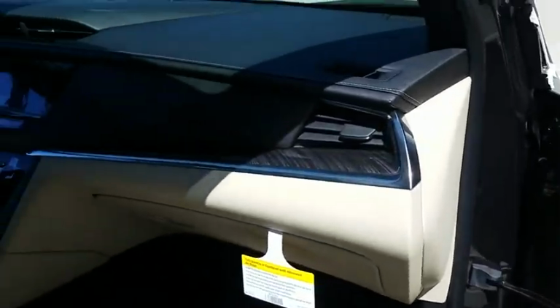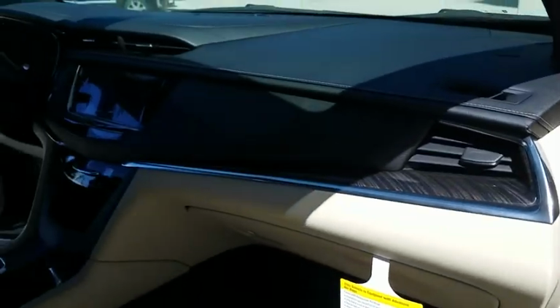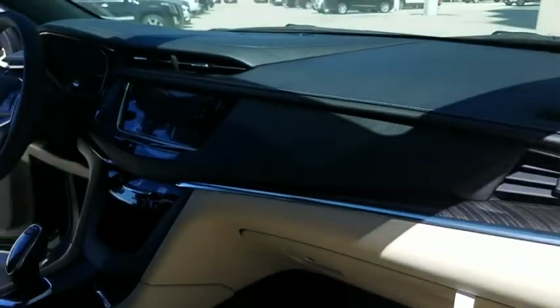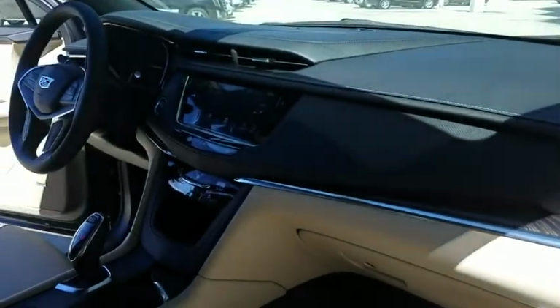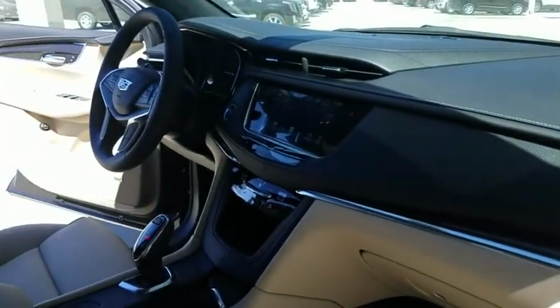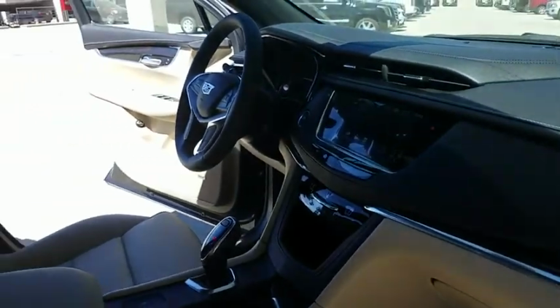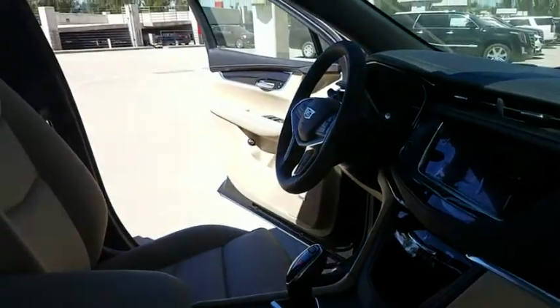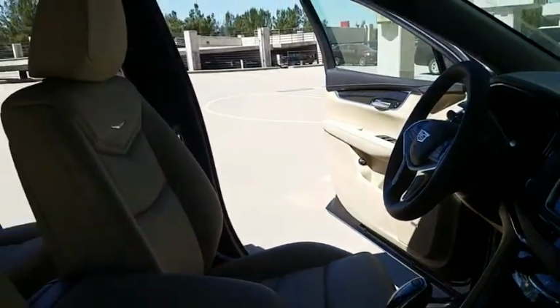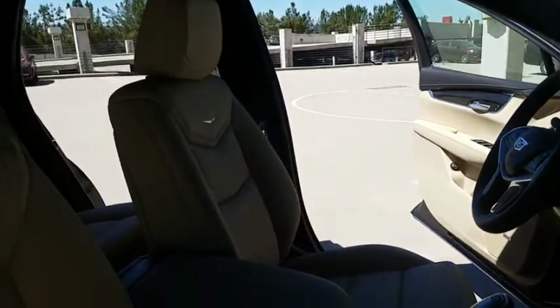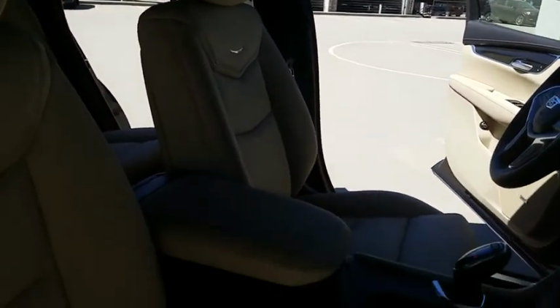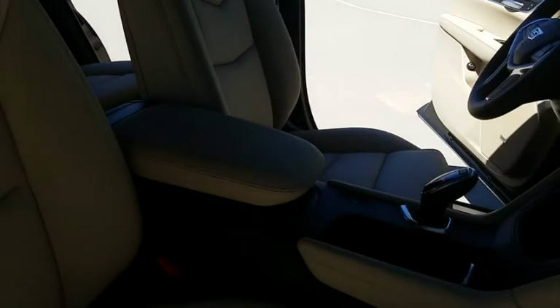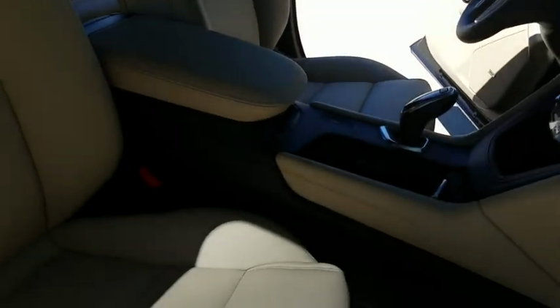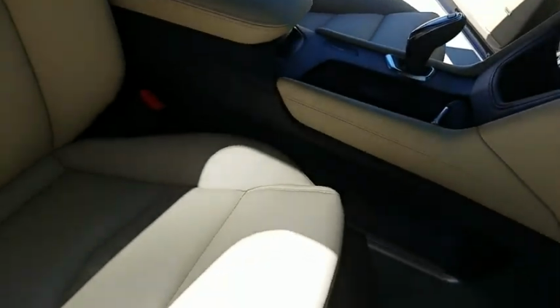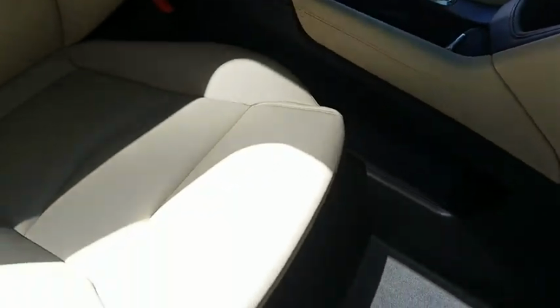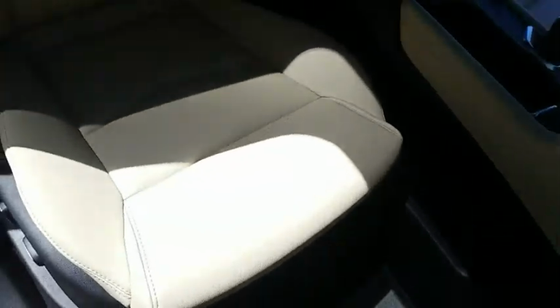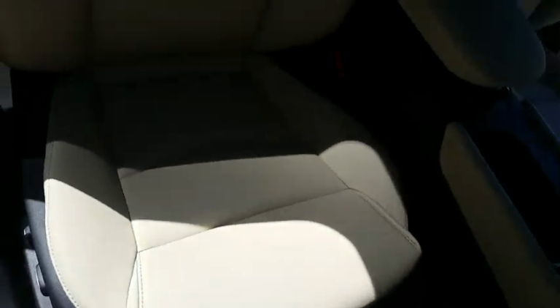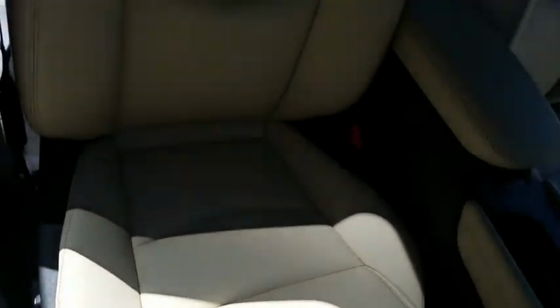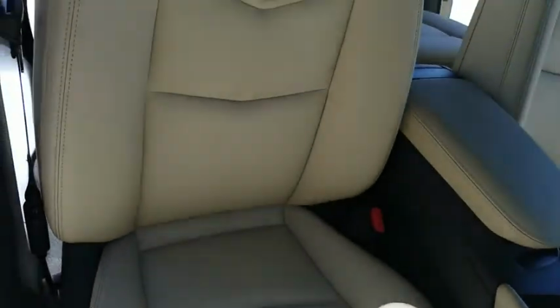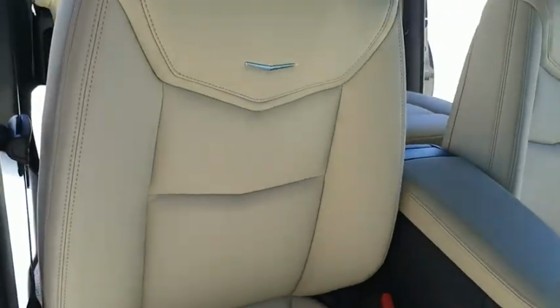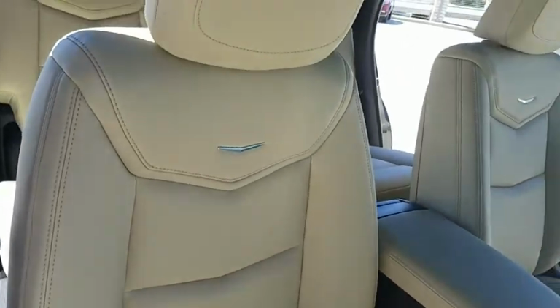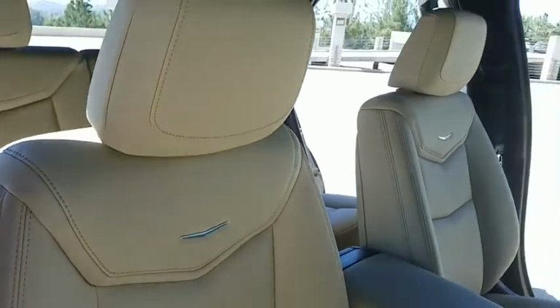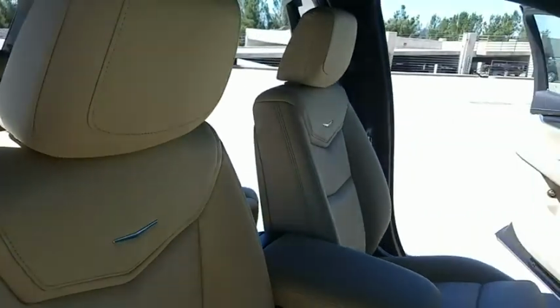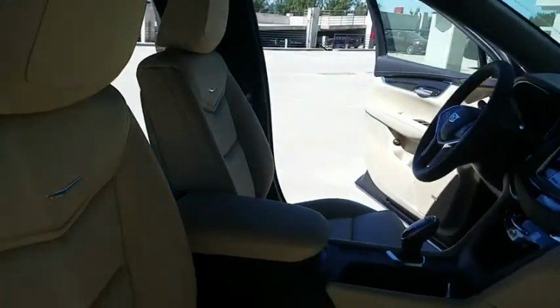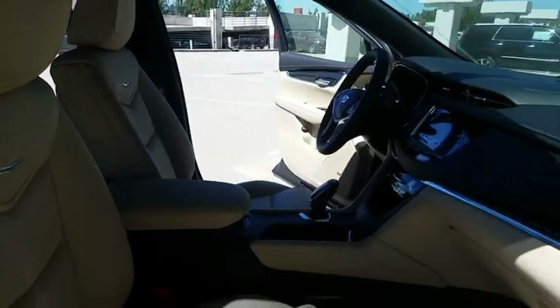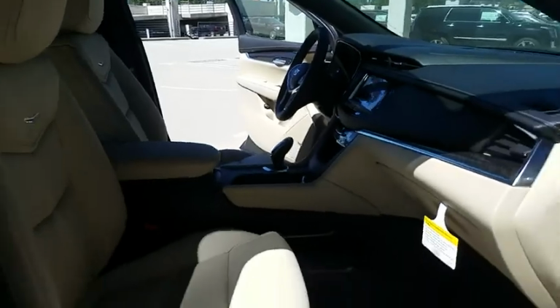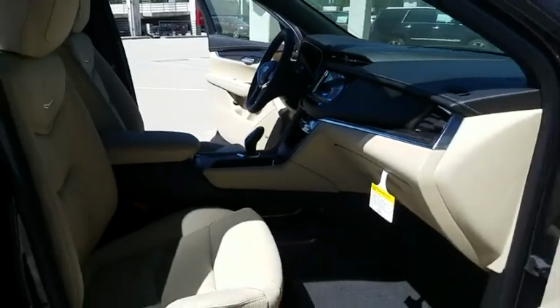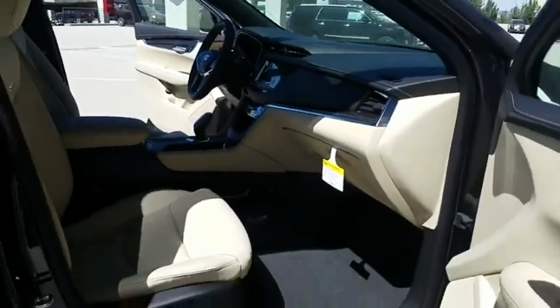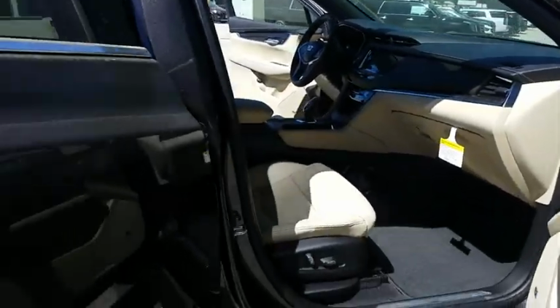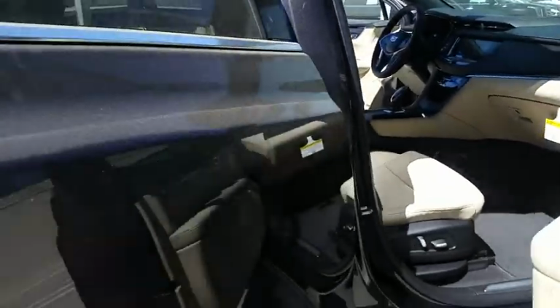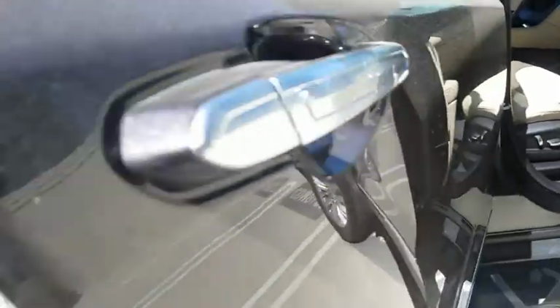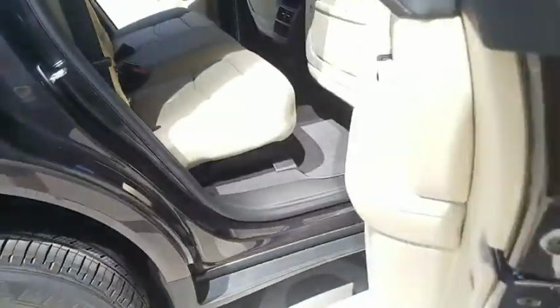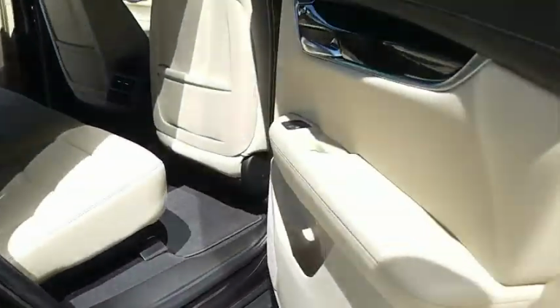Traction control, keyless entry, remote engine start, anti-lock braking system, power passenger seat, backup camera, leather wrapped steering wheel, adjustable steering wheel, power steering.